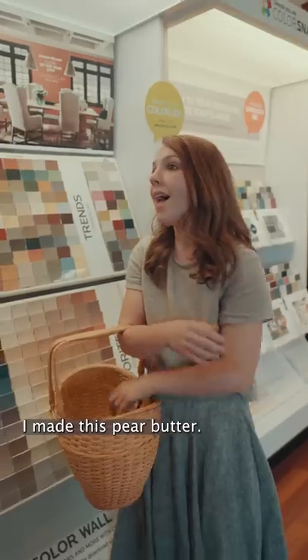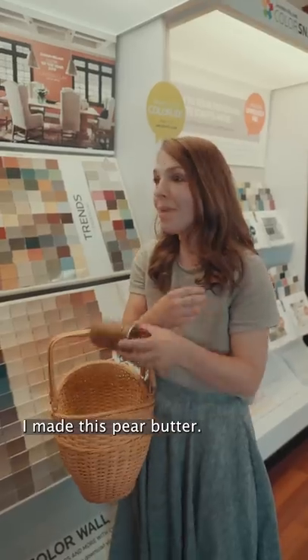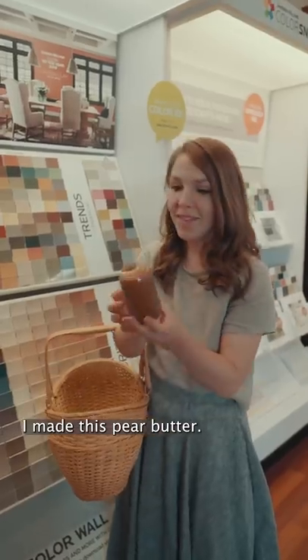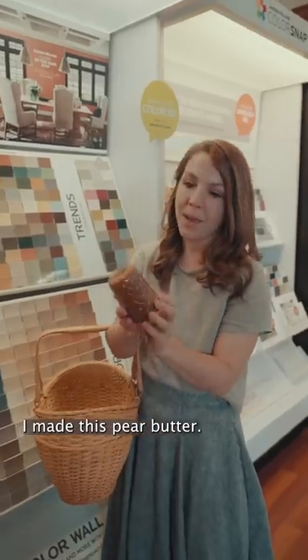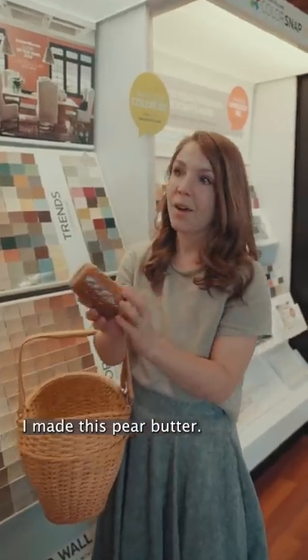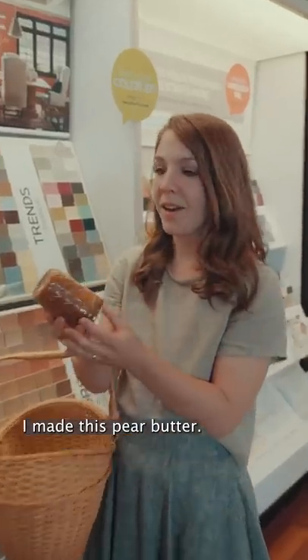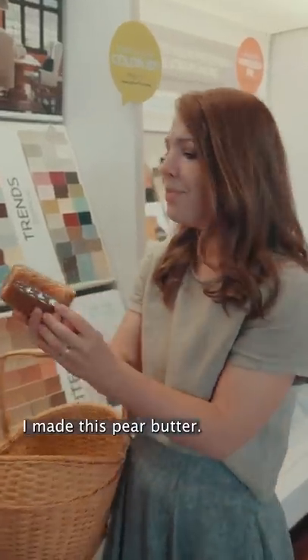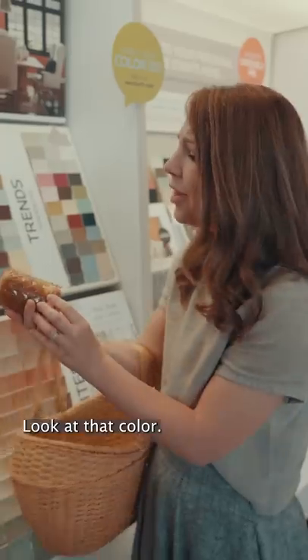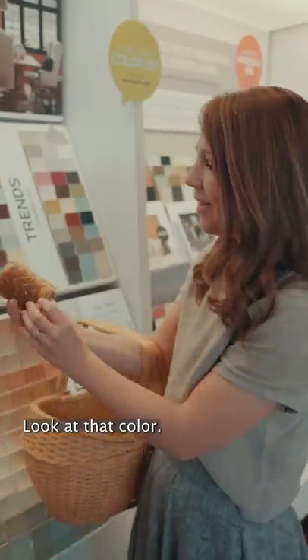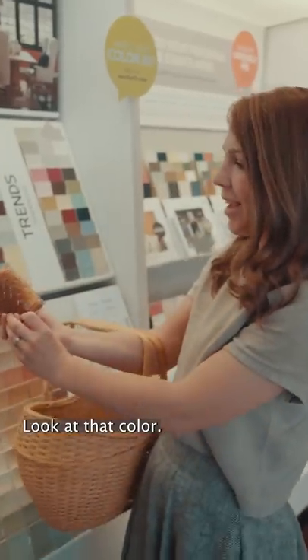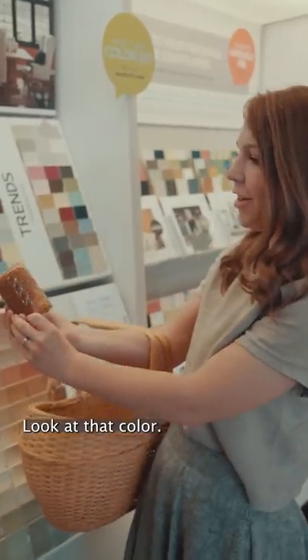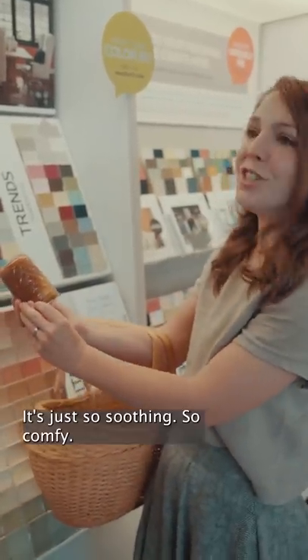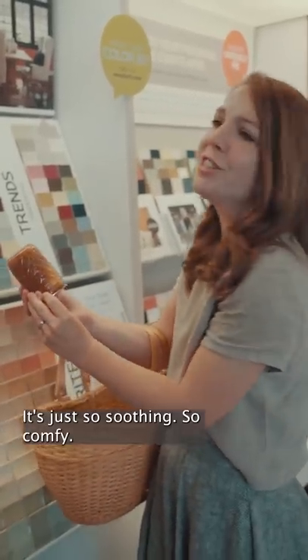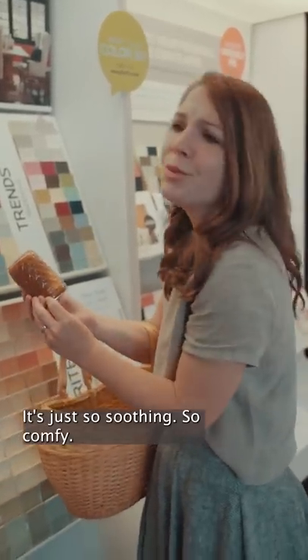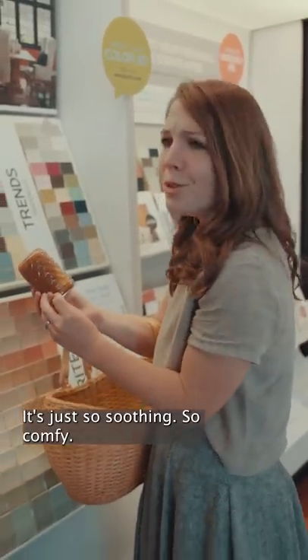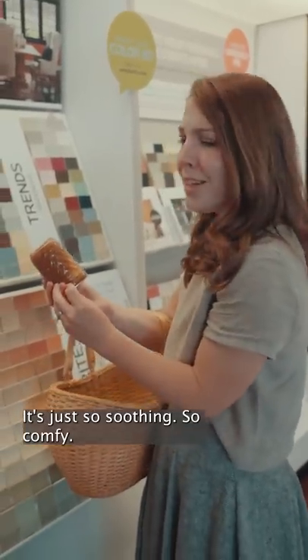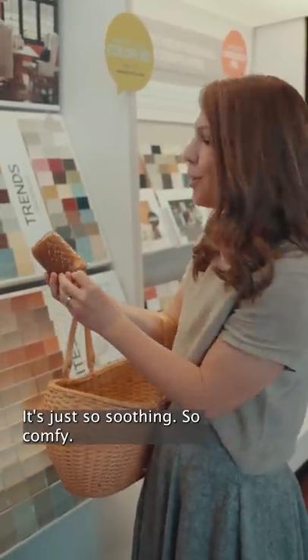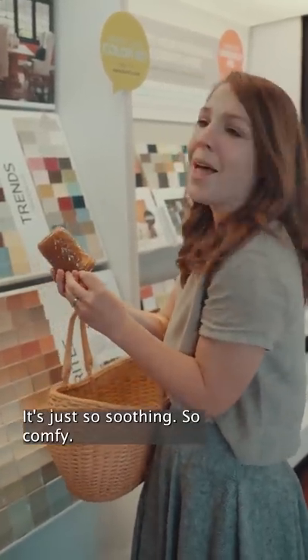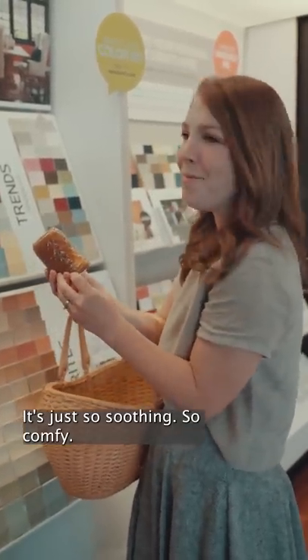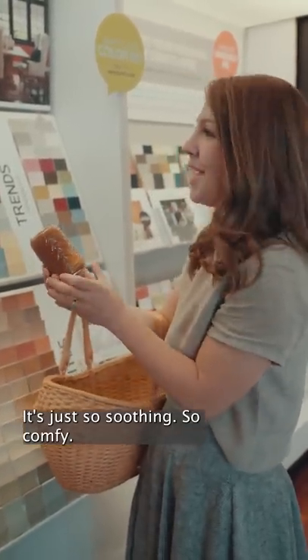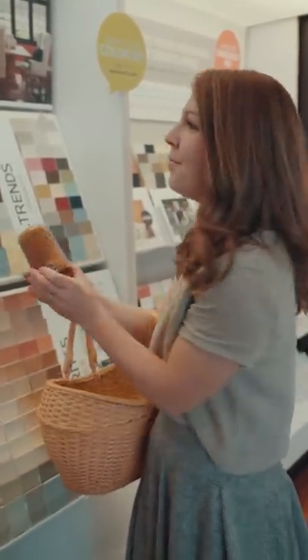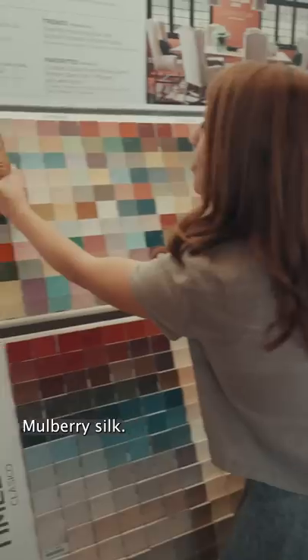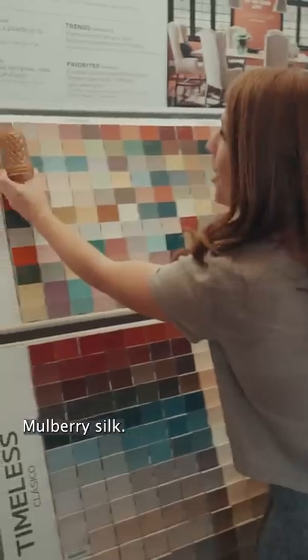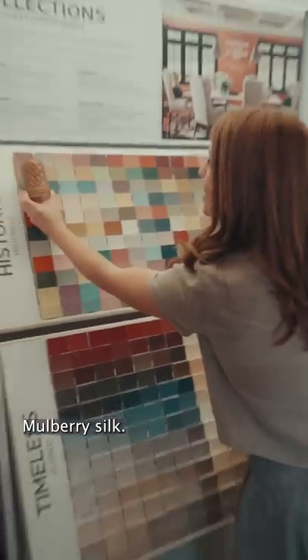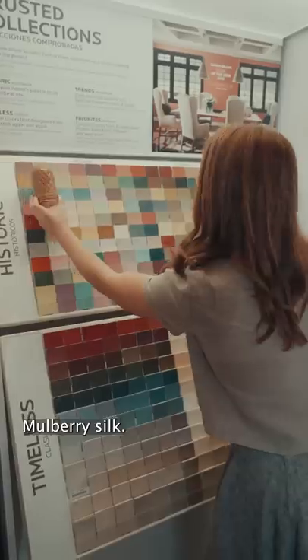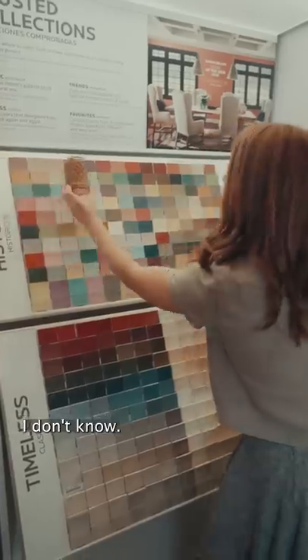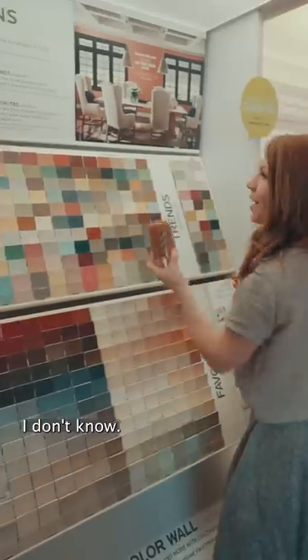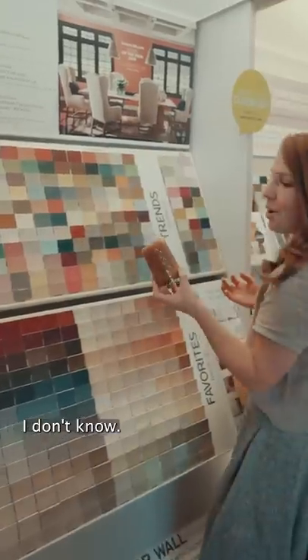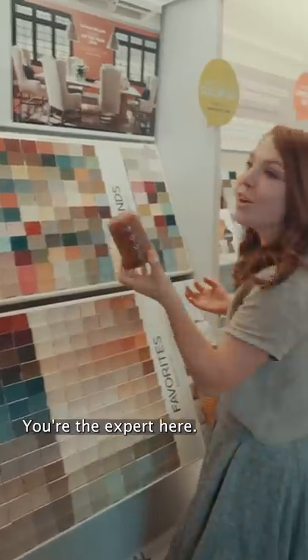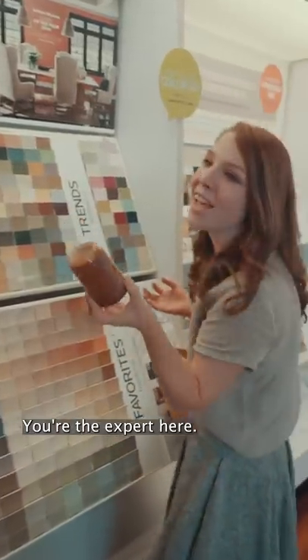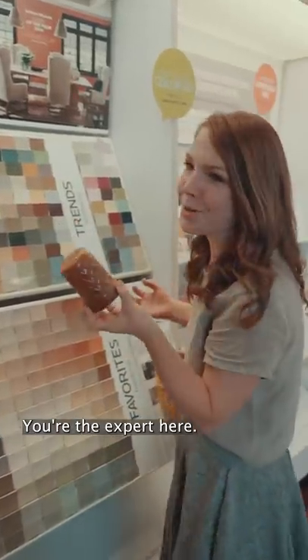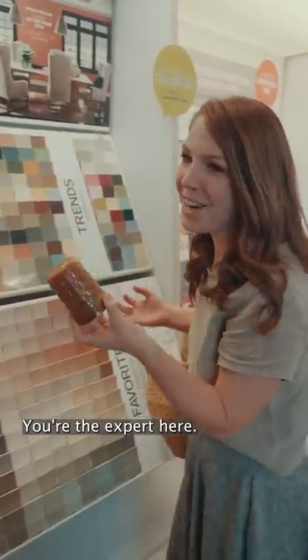I made this pear butter. Look at that color — it's just so soothing. So comfy. Mulberry silk? I don't know. You're the expert here.